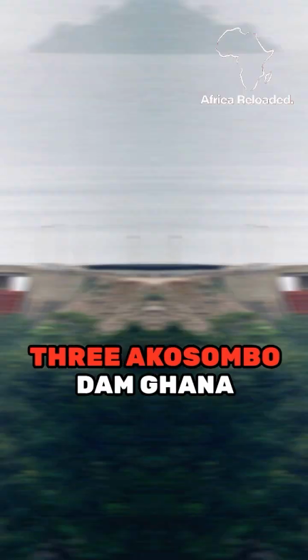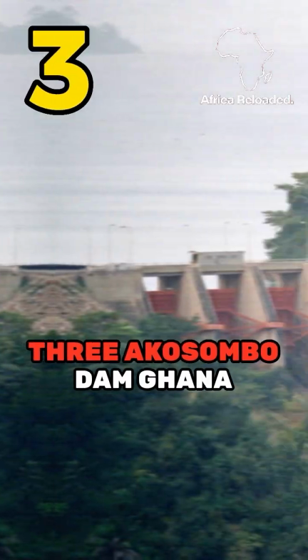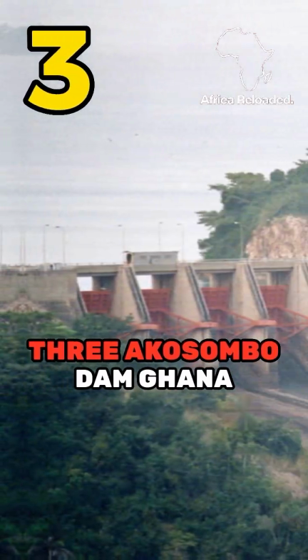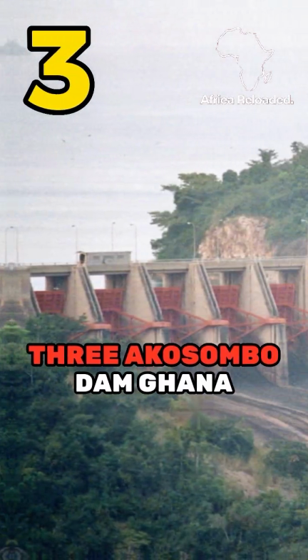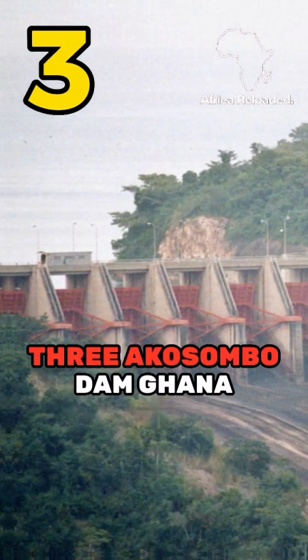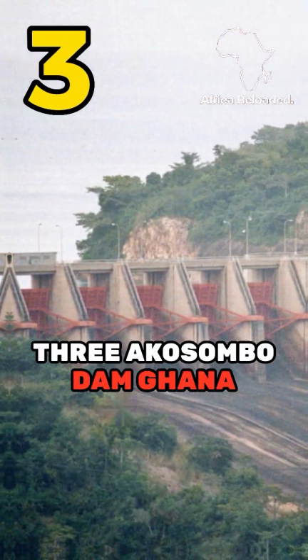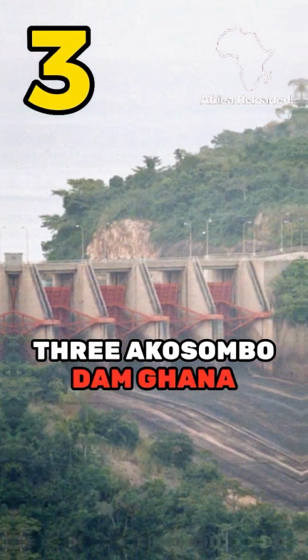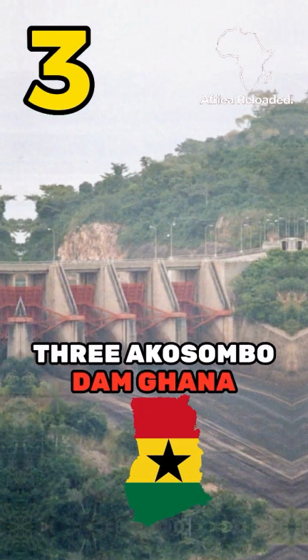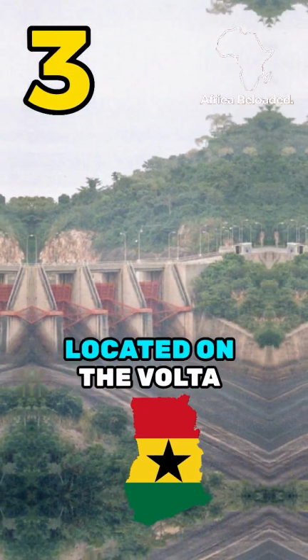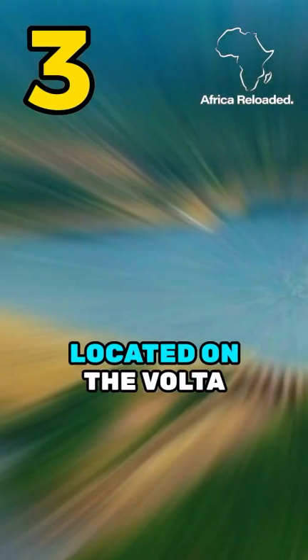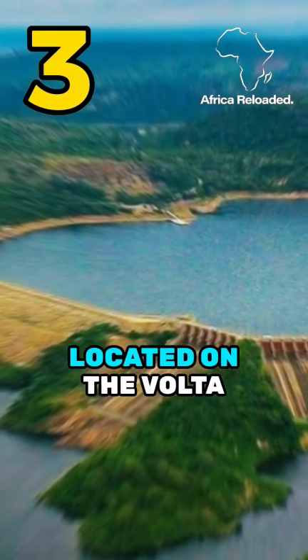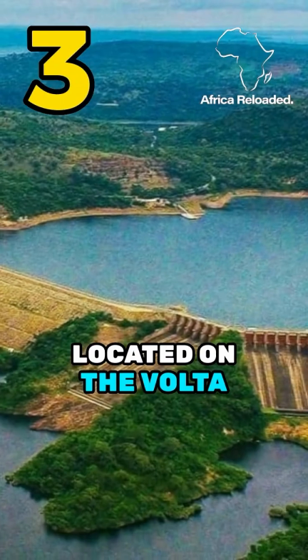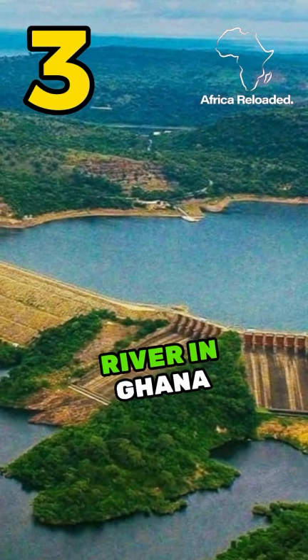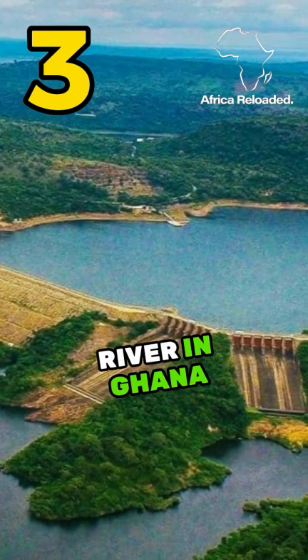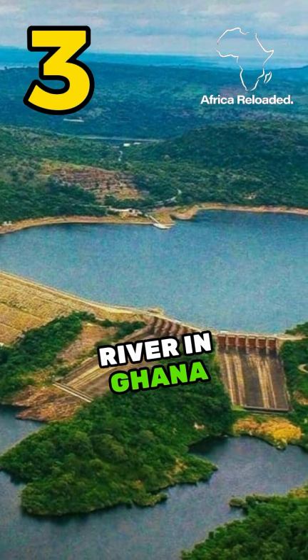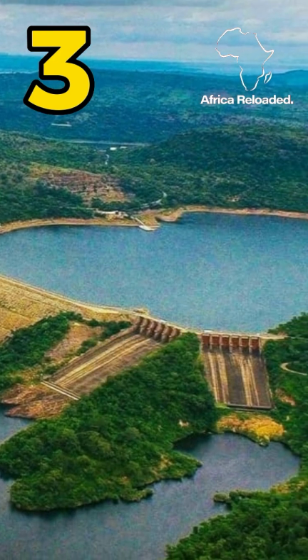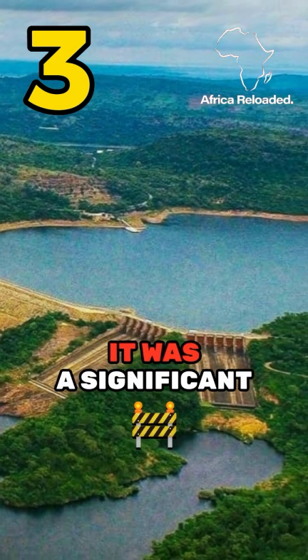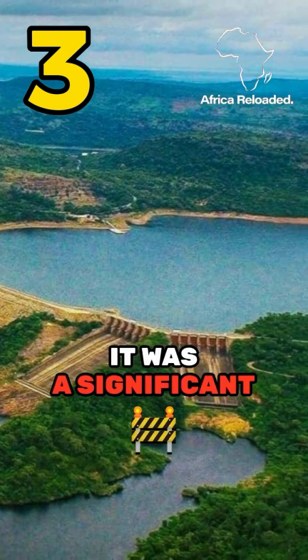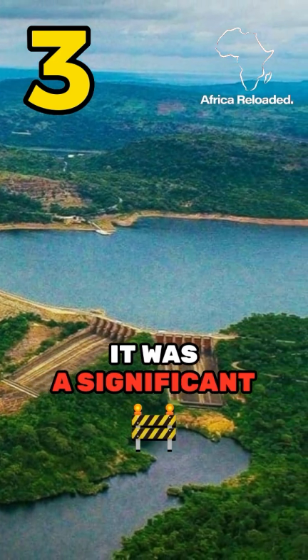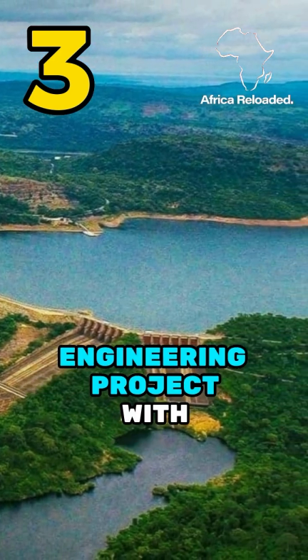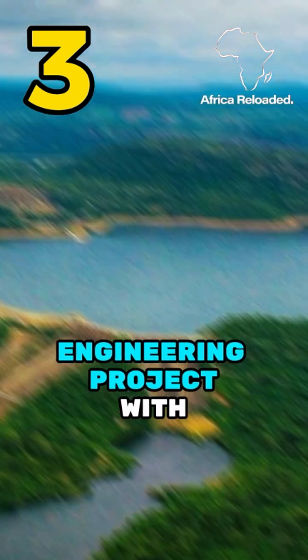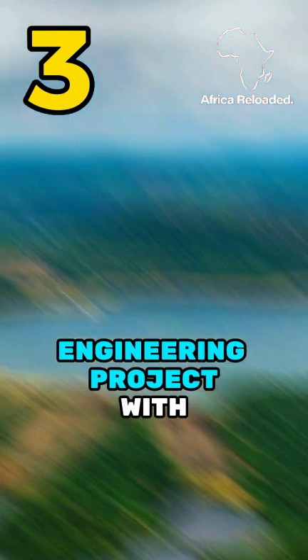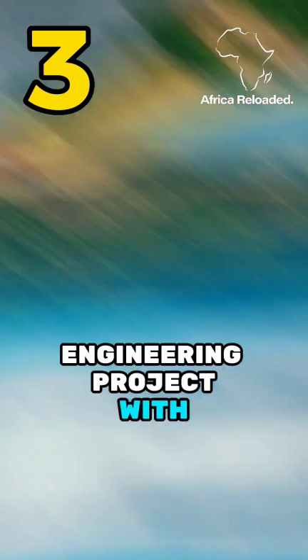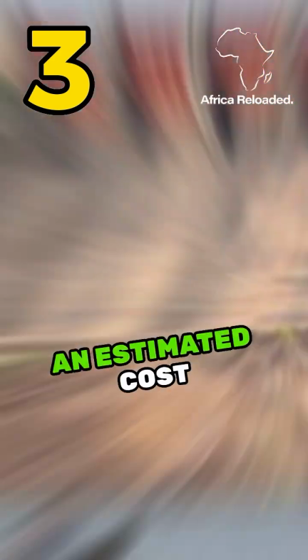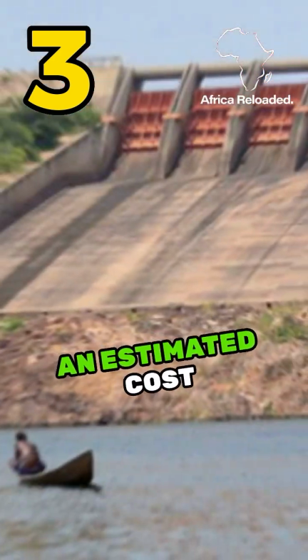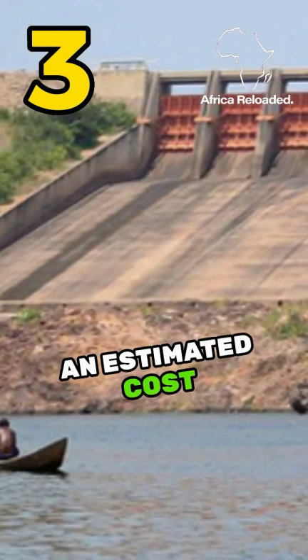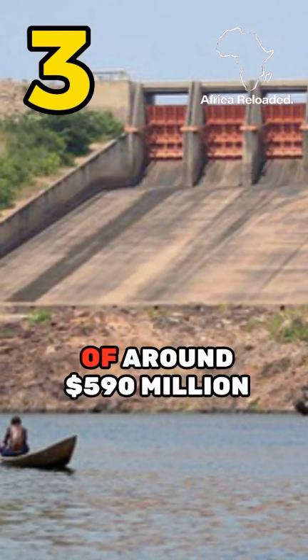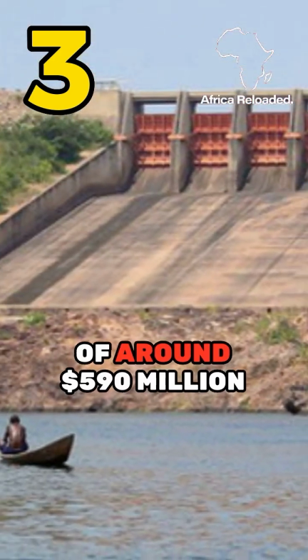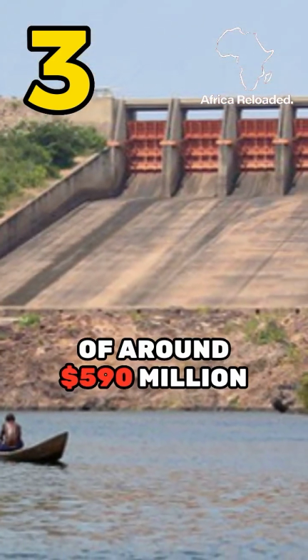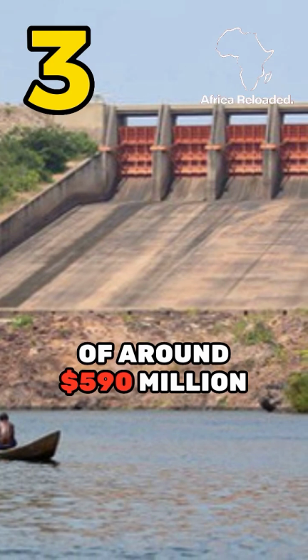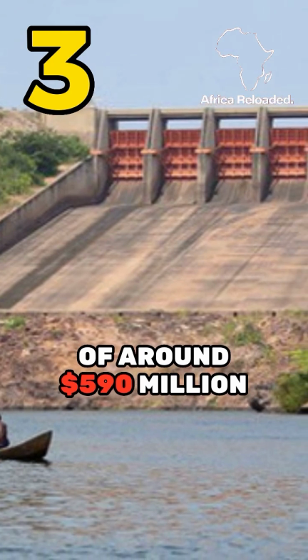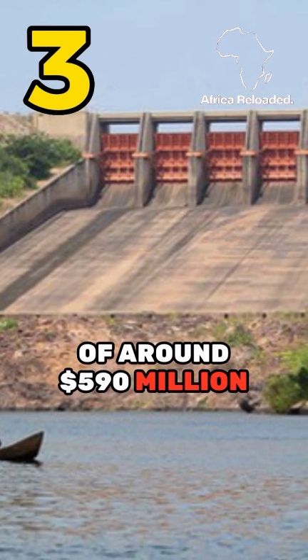Number 3: Akasombo Dam, Ghana. Located on the Volta River in Ghana, it was a significant engineering project with an estimated cost of around $590 million.